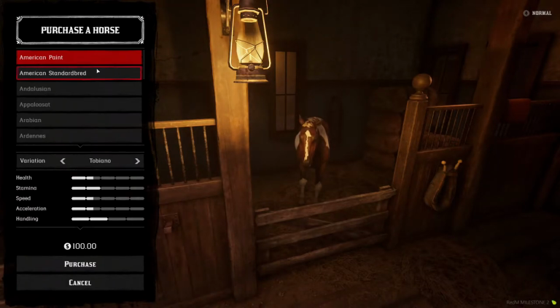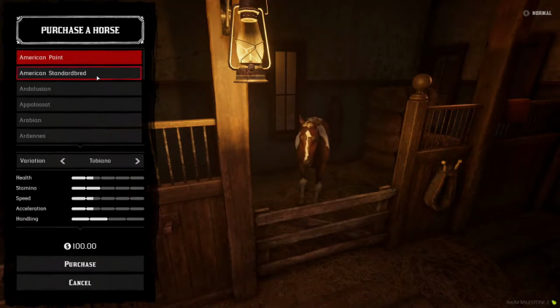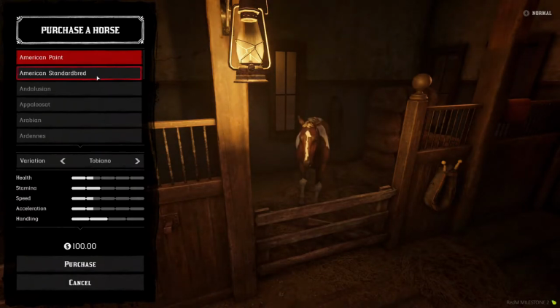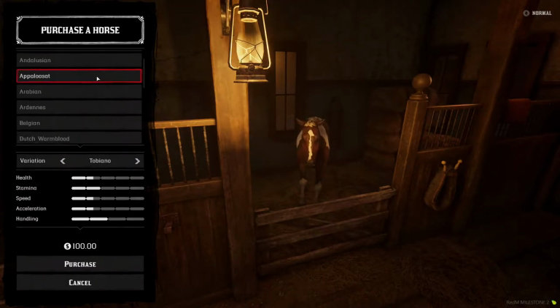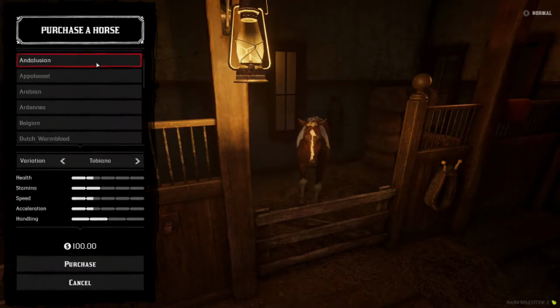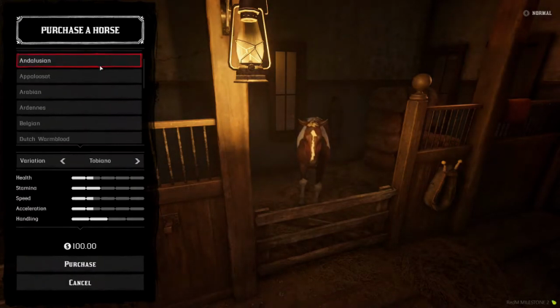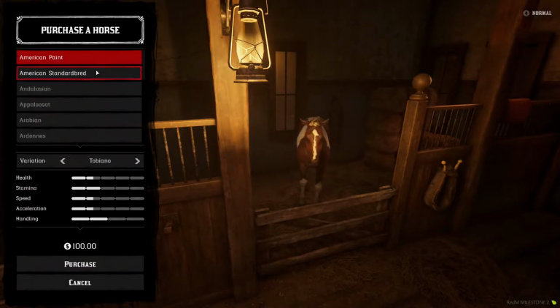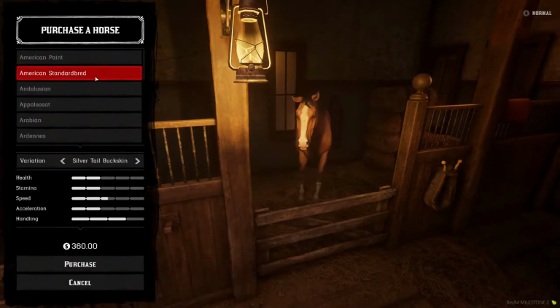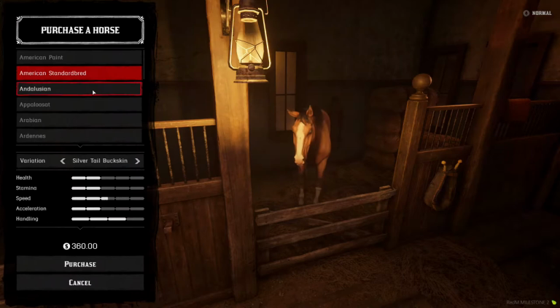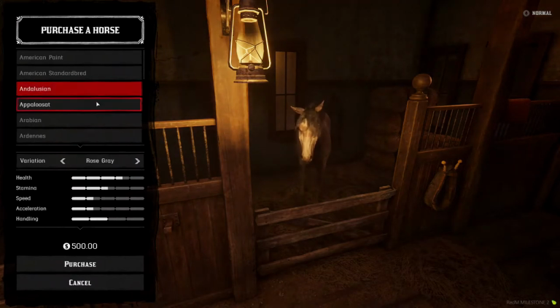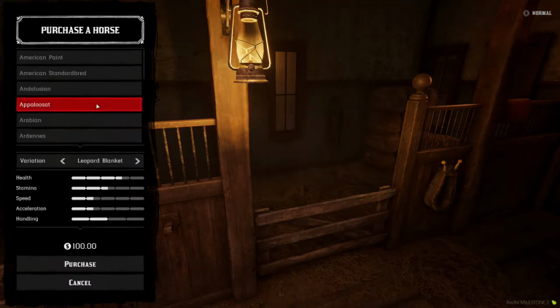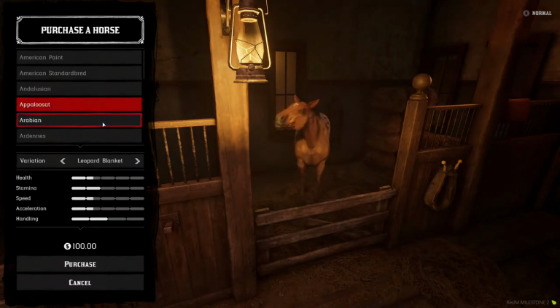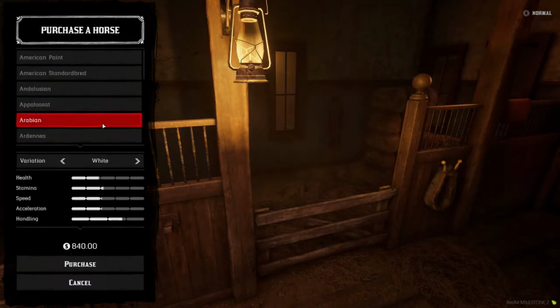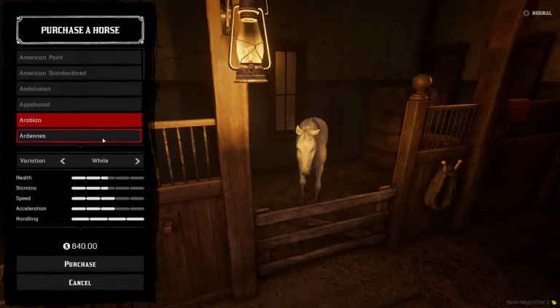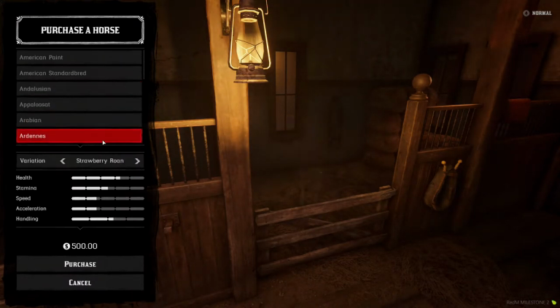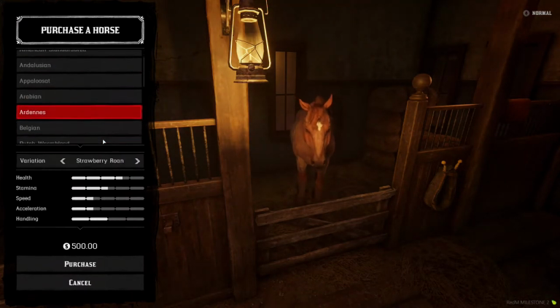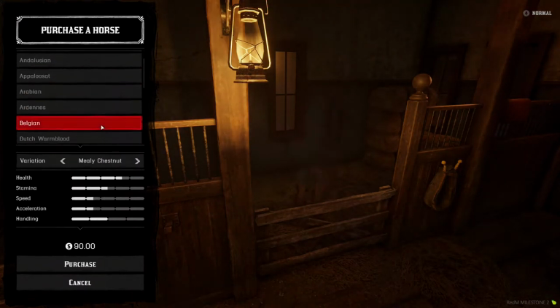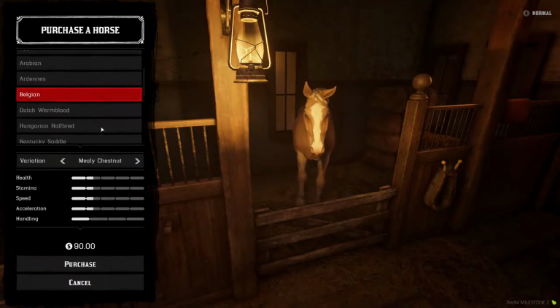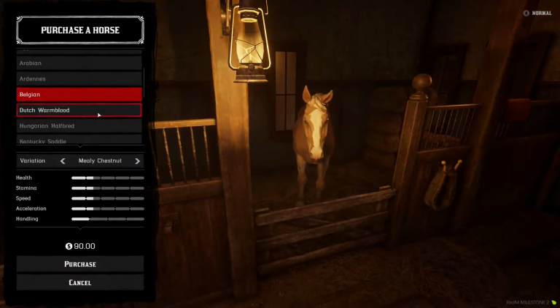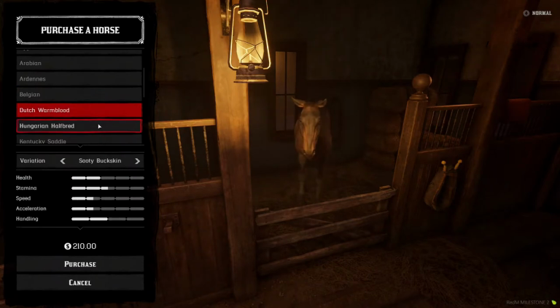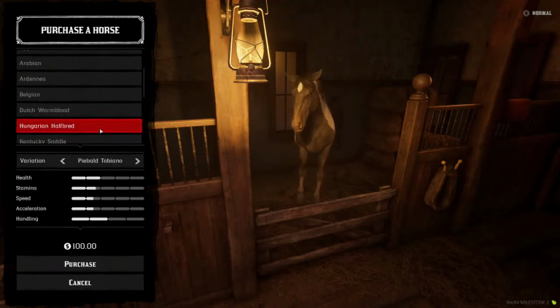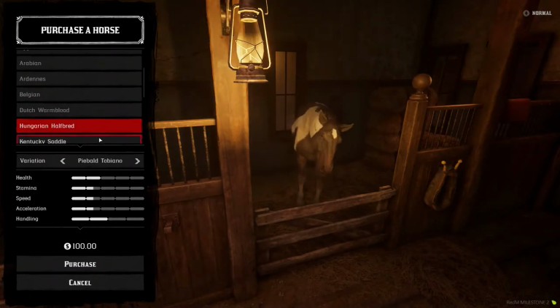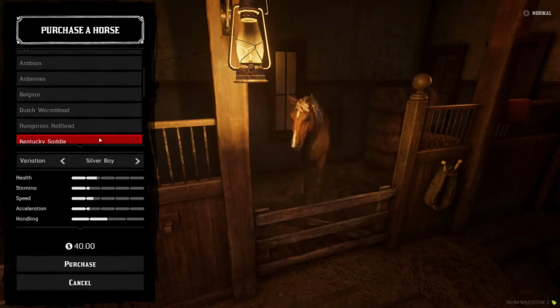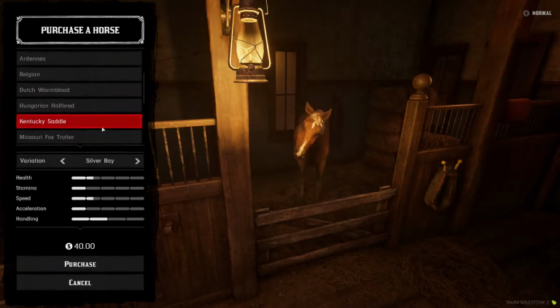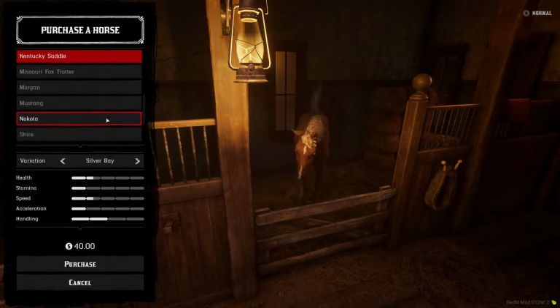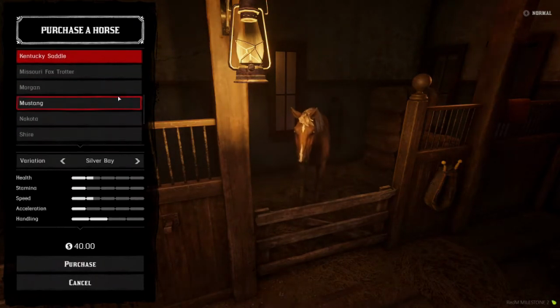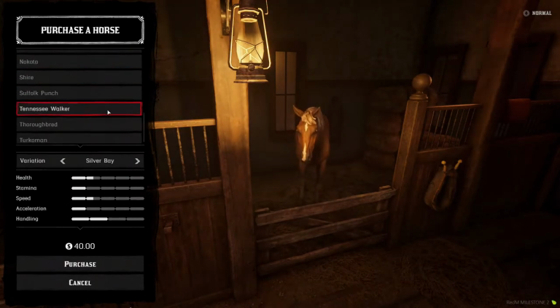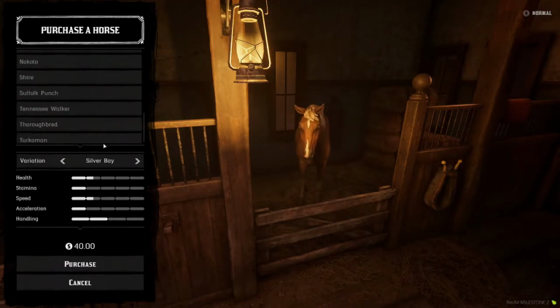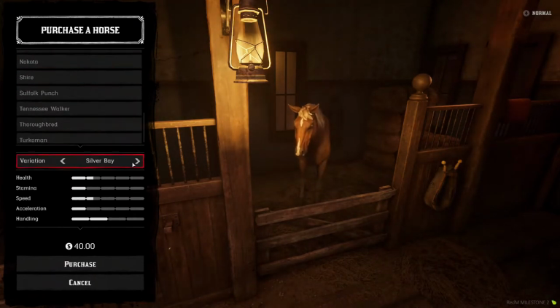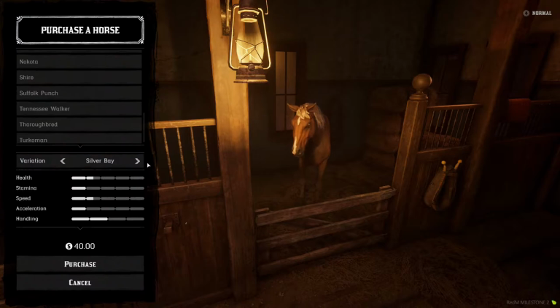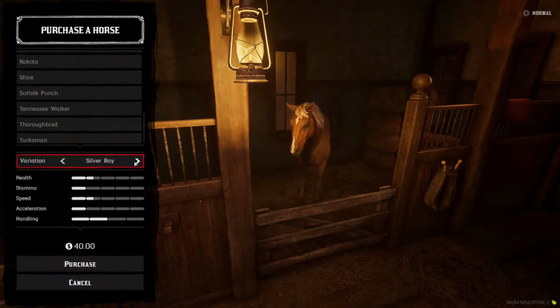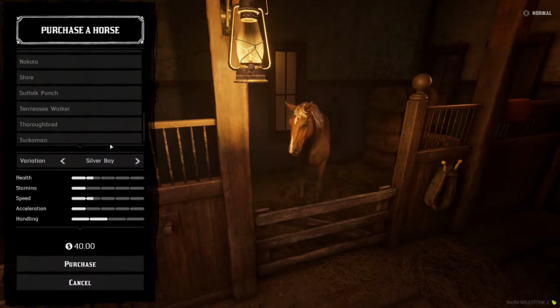Currently, not every single horse from Red Dead is available in the stables to purchase on WildRP, so keep that in mind. Each horse and breed comes with its own unique look, and stats in terms of health, stamina, speed, and handling are shown on the screen below alongside its respective price.